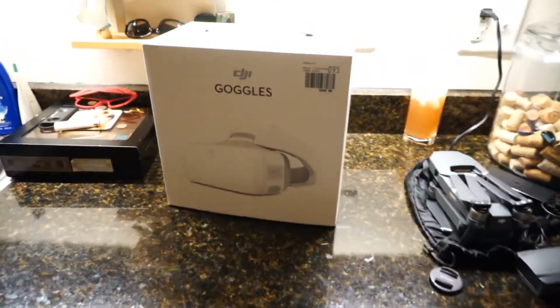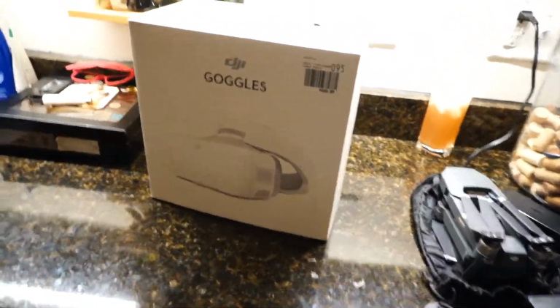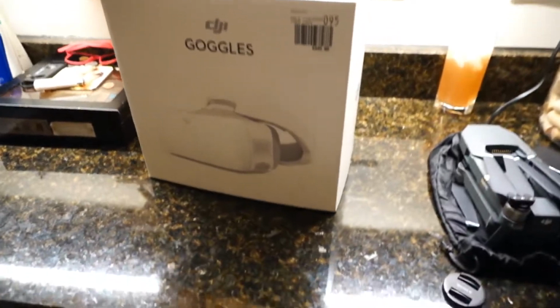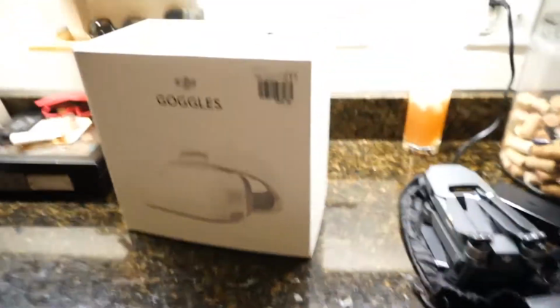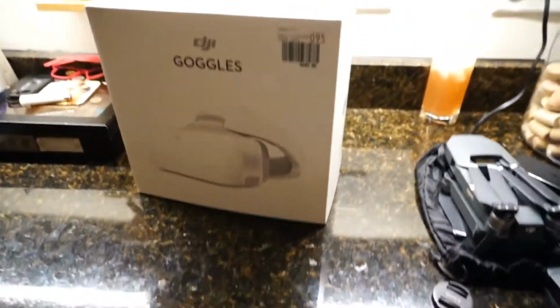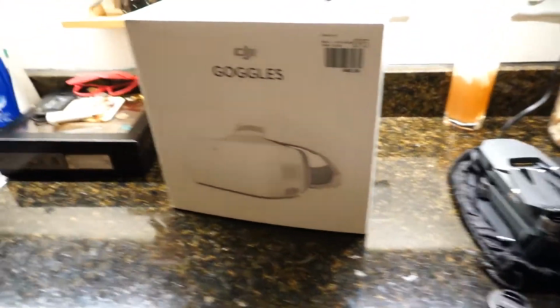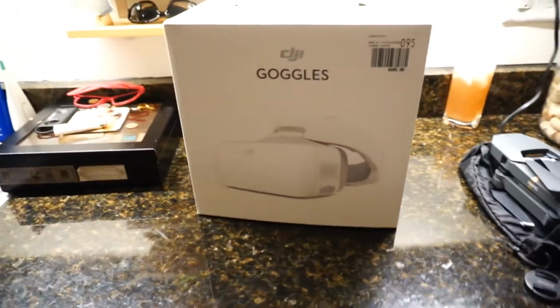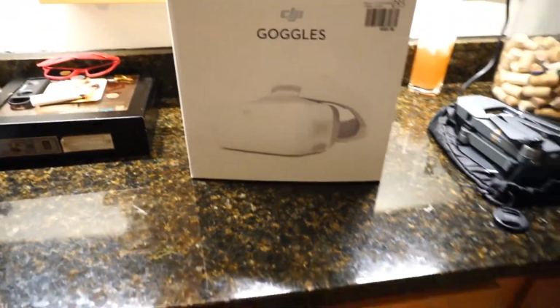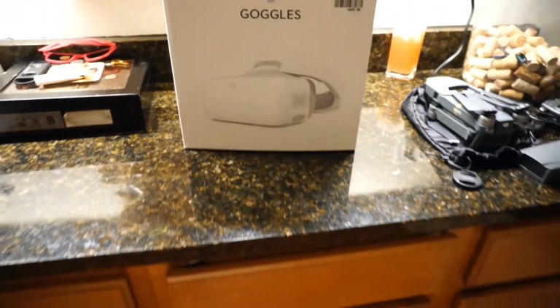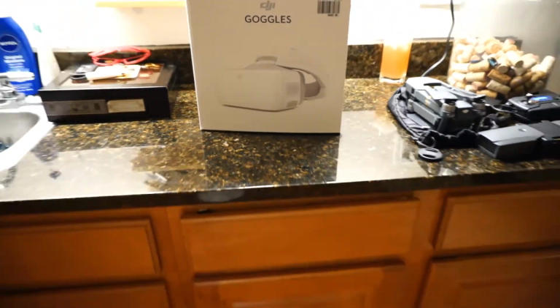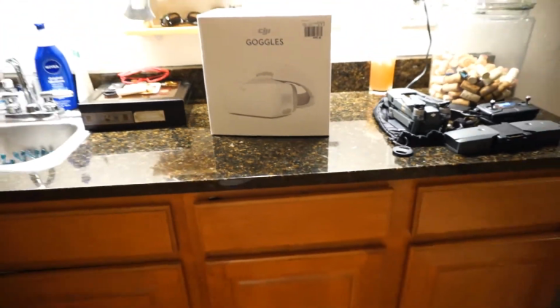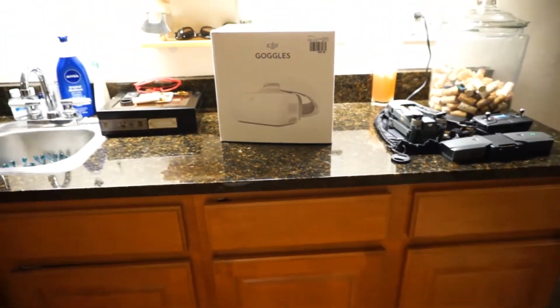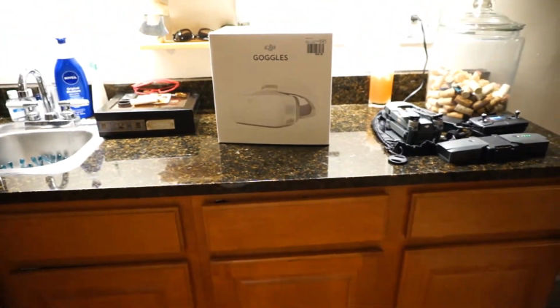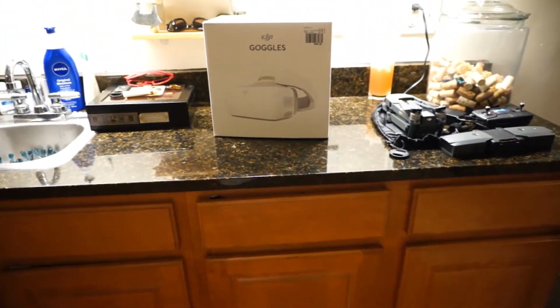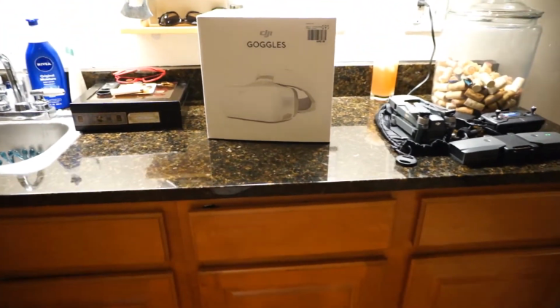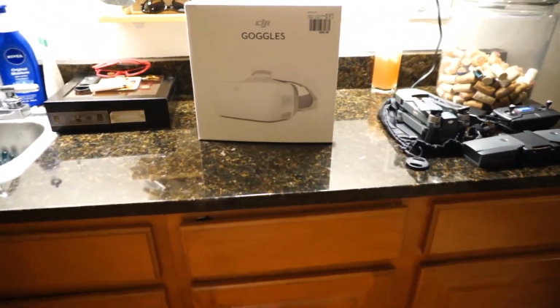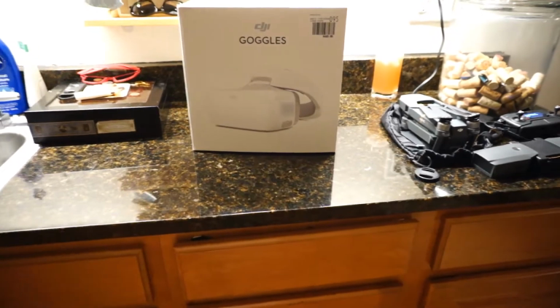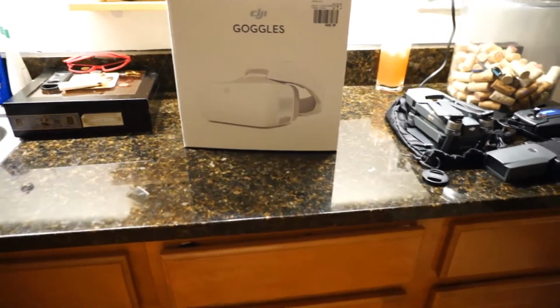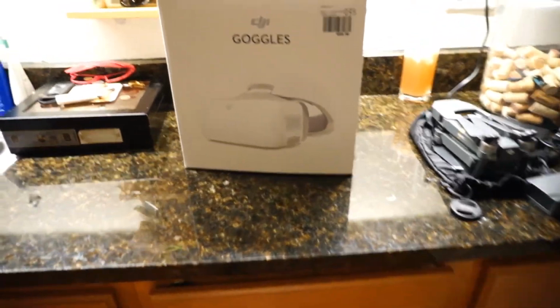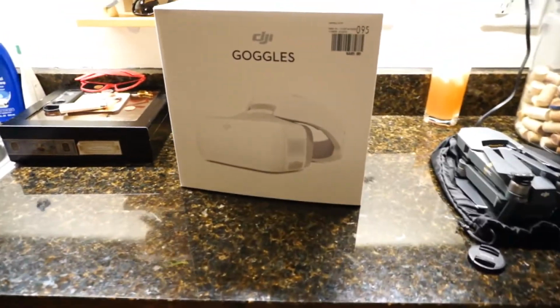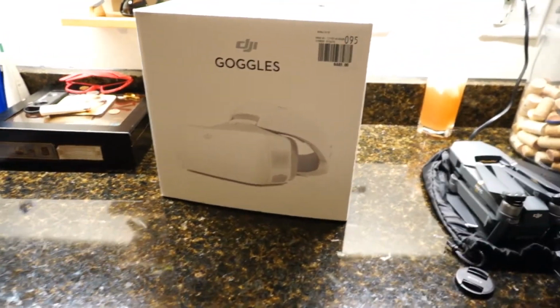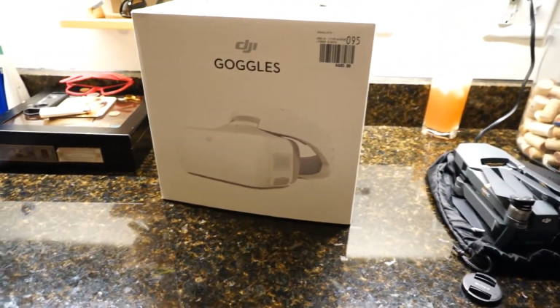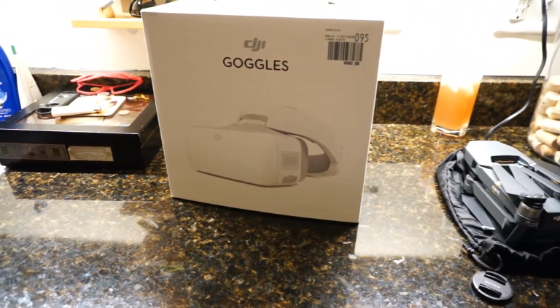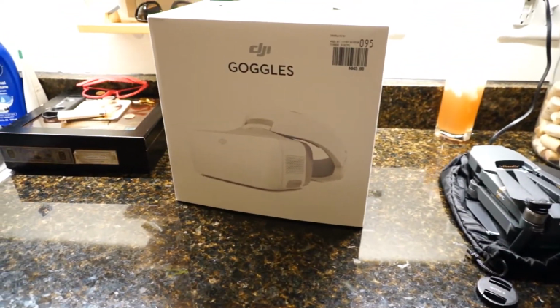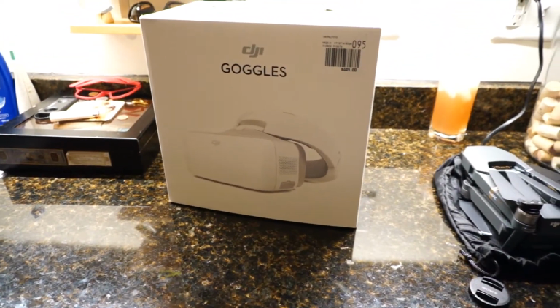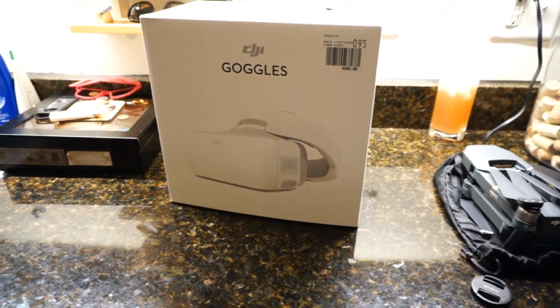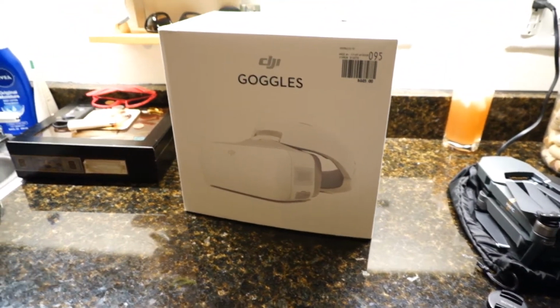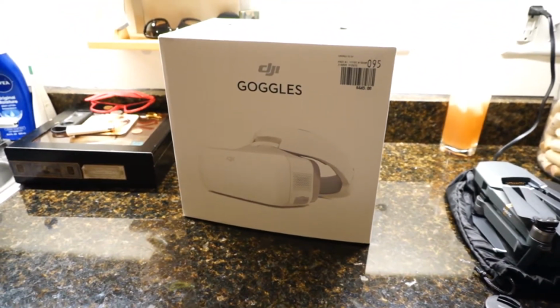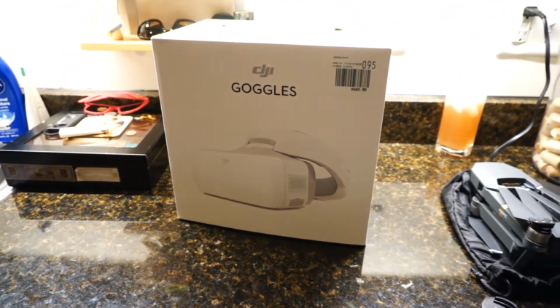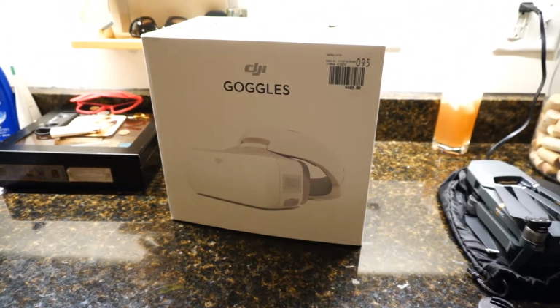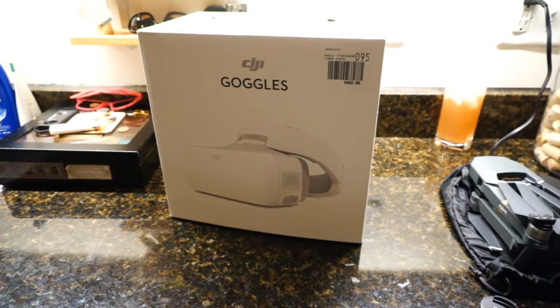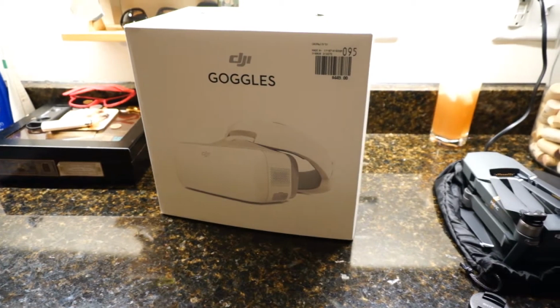Hey everybody, Eish here. It's been some time since I've been on YouTube and haven't posted stuff on there lately, but I got something here to show you guys — my first impression and unboxing of the DJI Goggles.